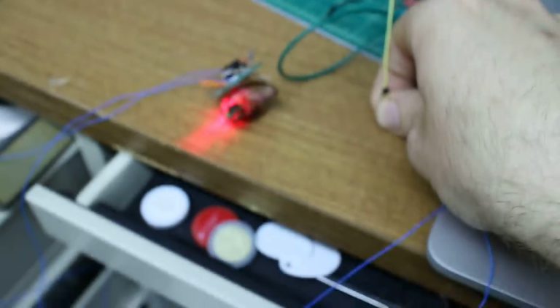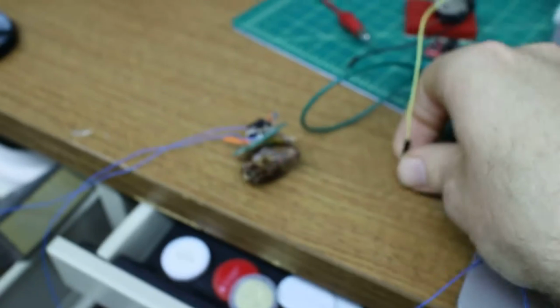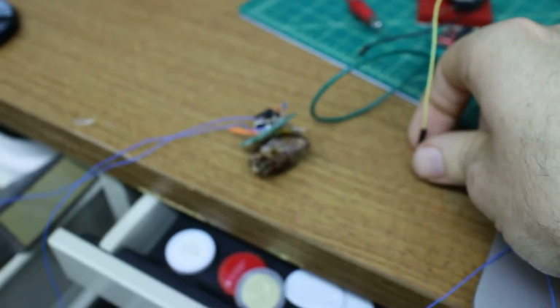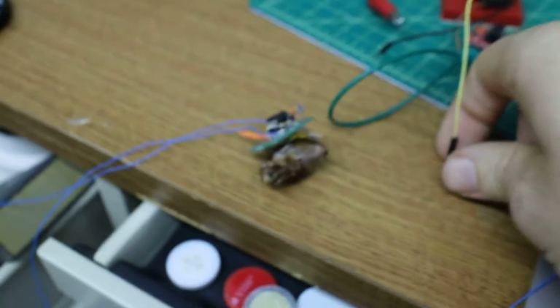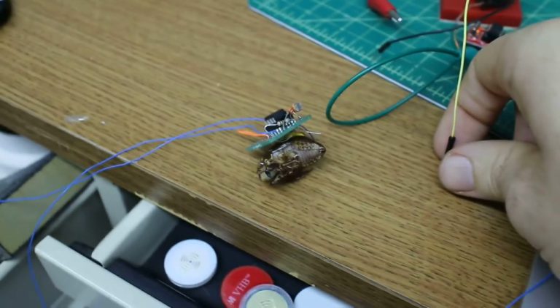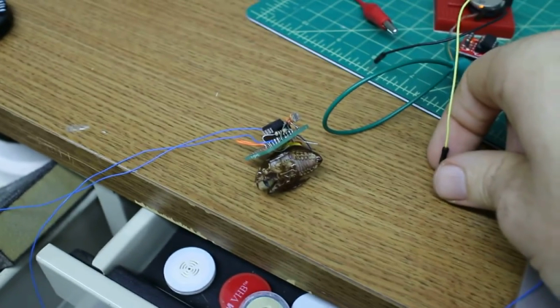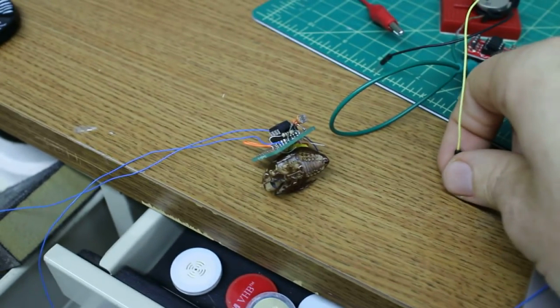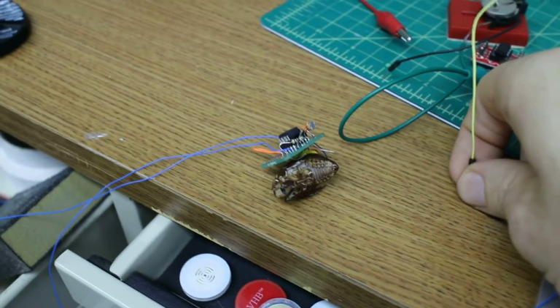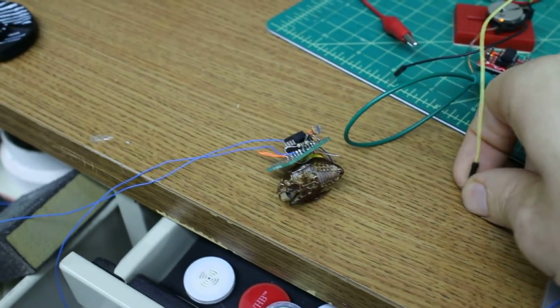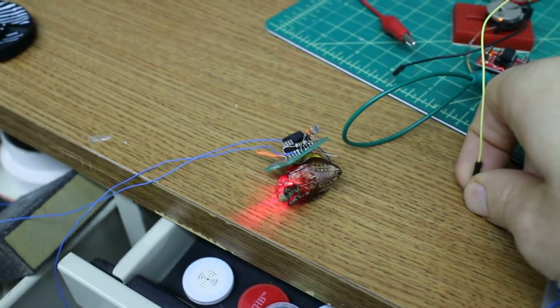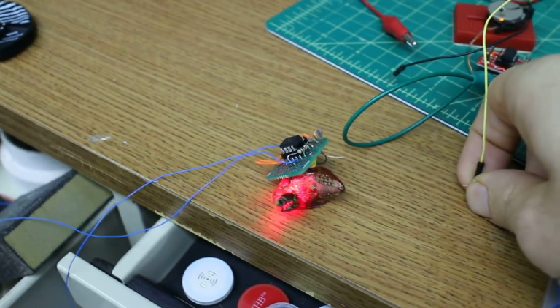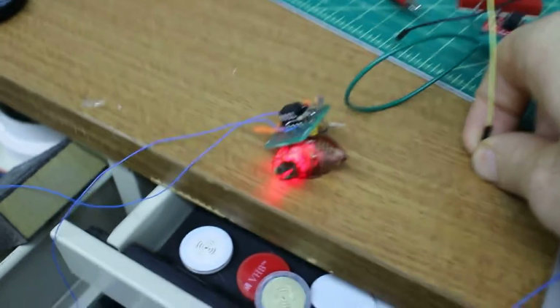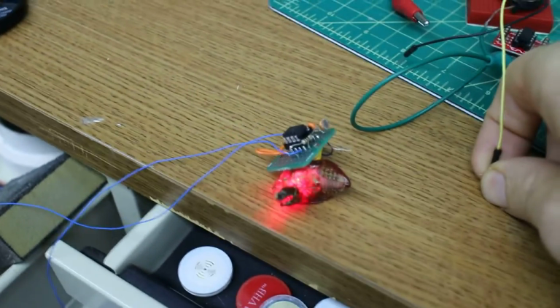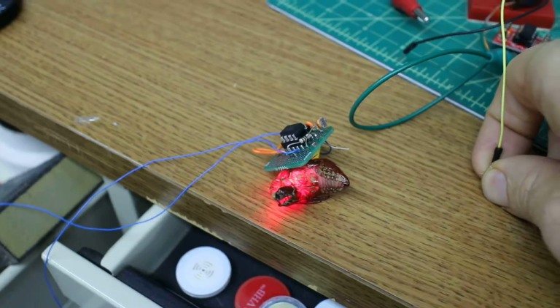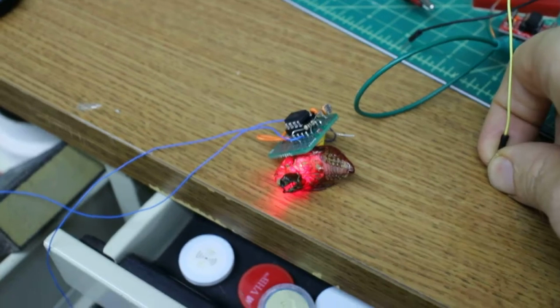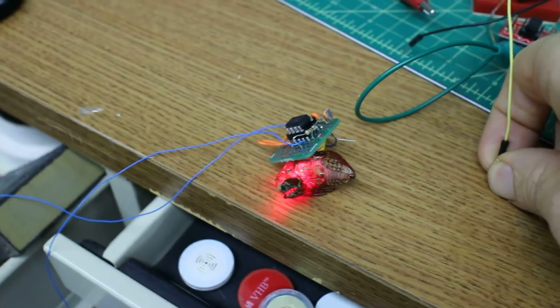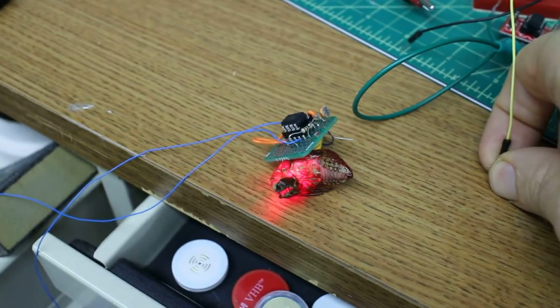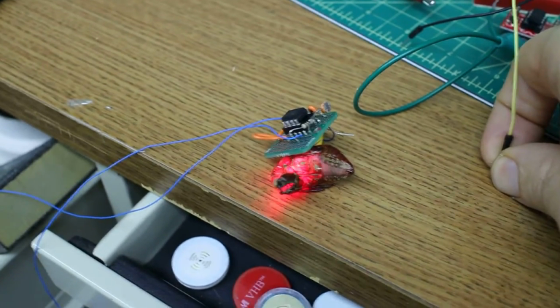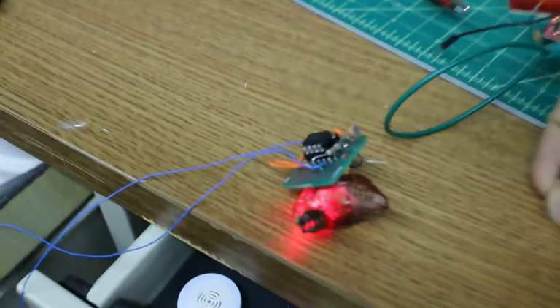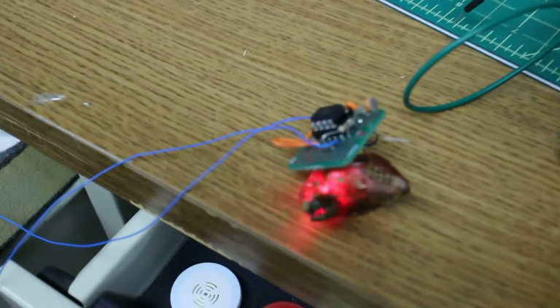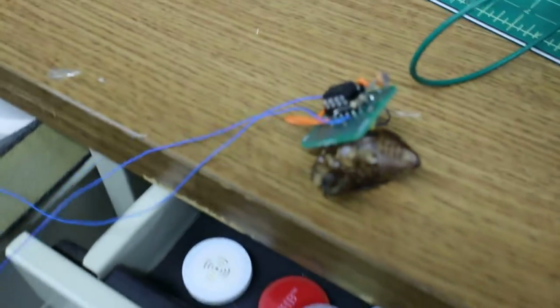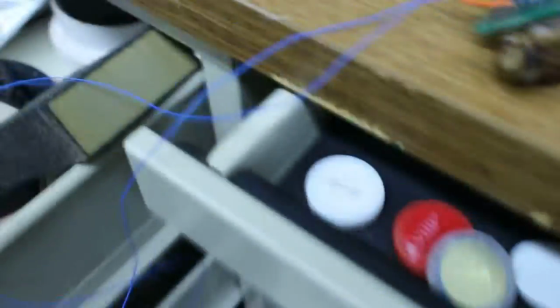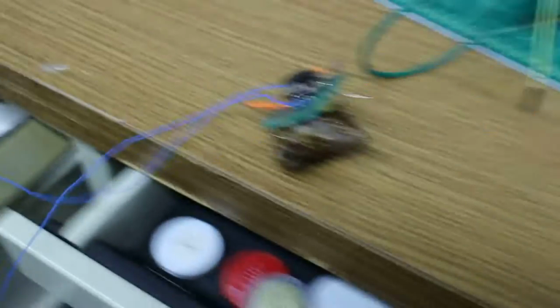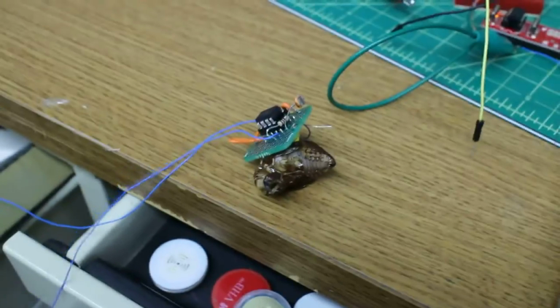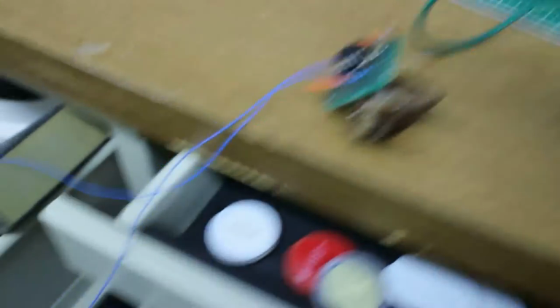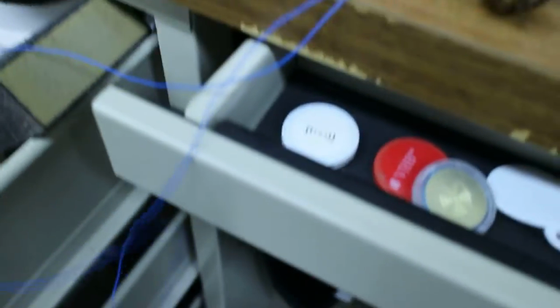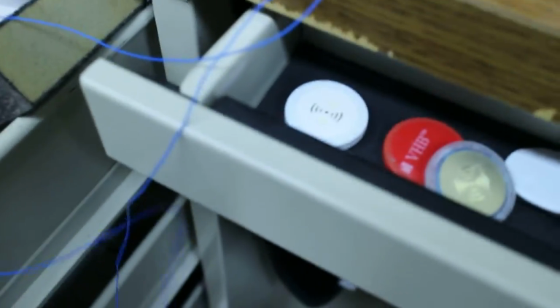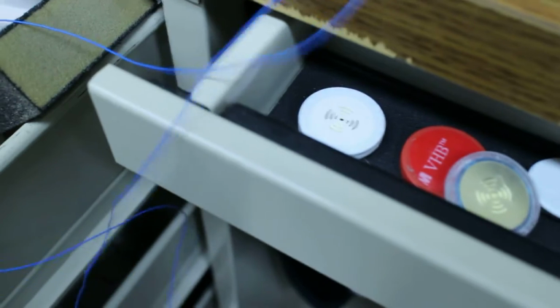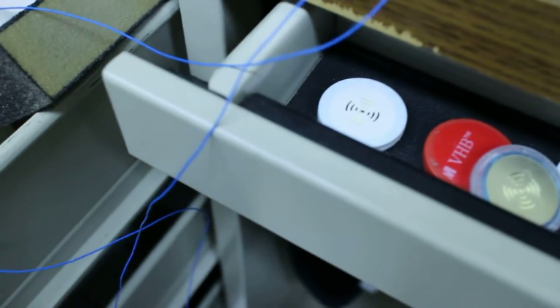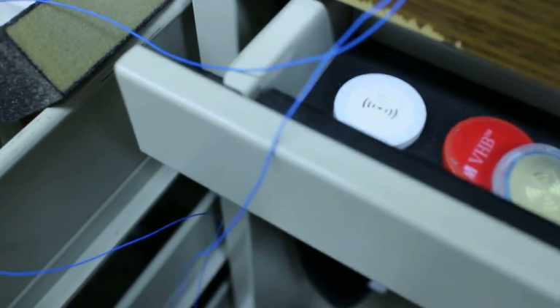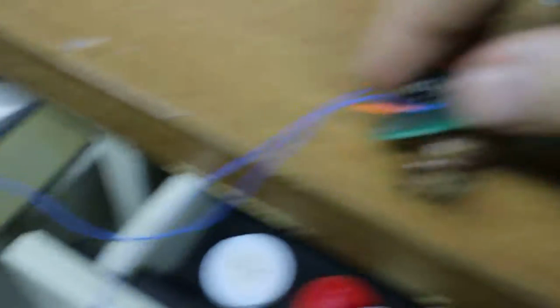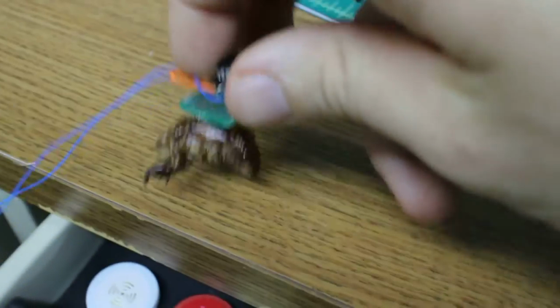It's flying around all crazy in the light. Come on. Cicada shells are pretty hard to work with — this one's gotten pretty busted up.